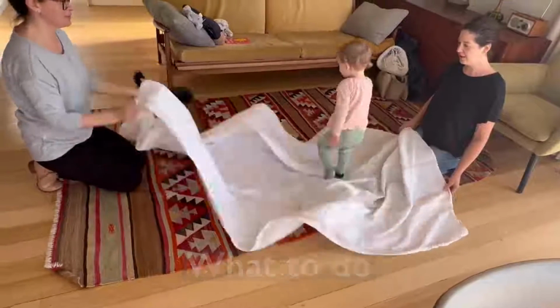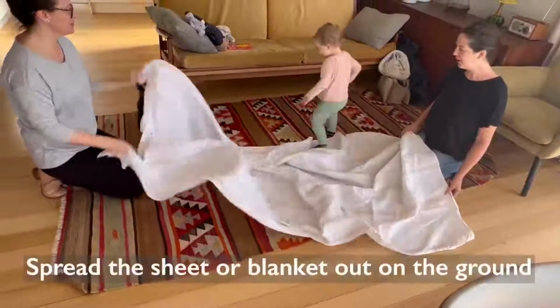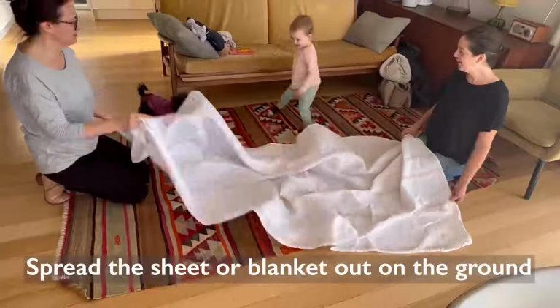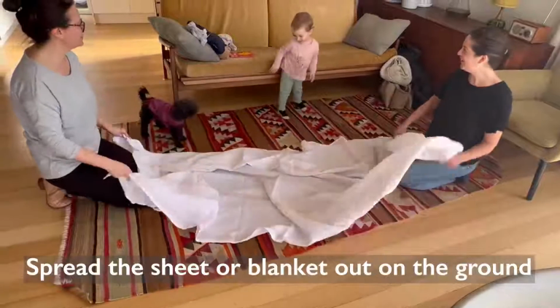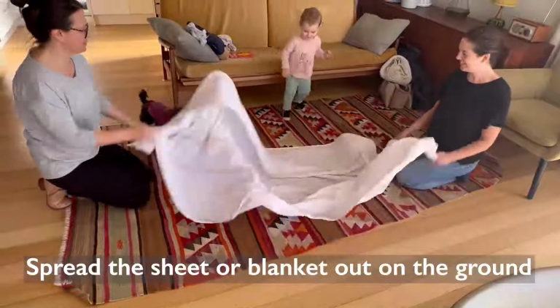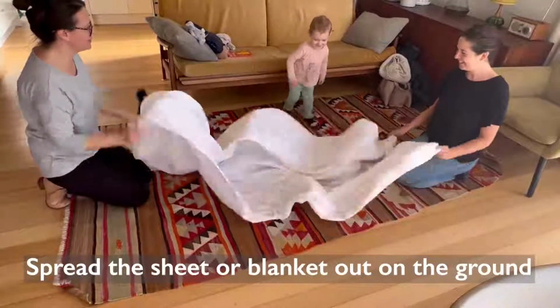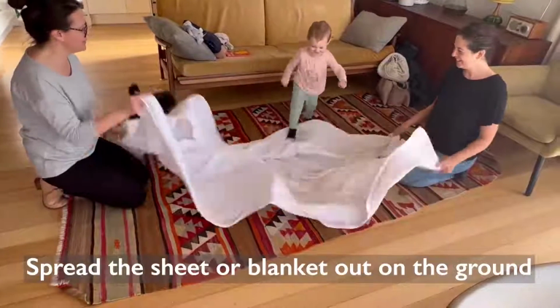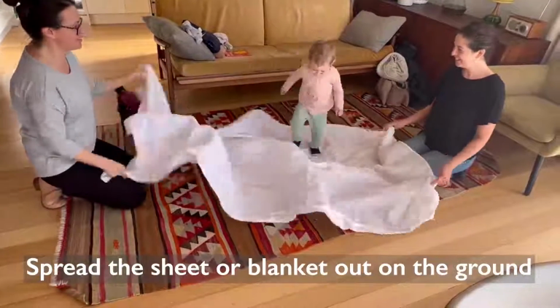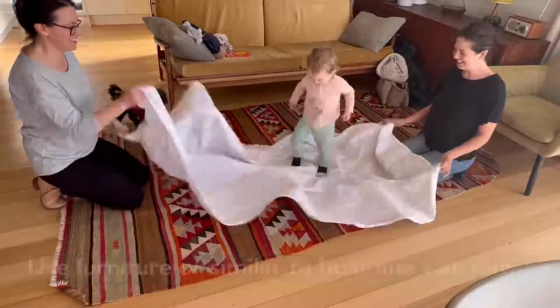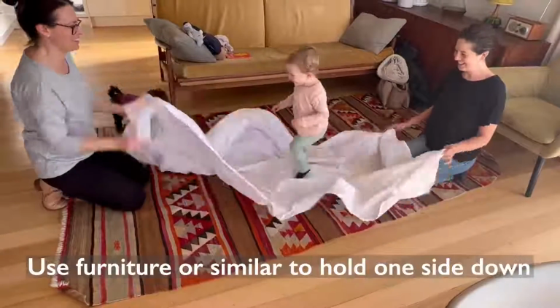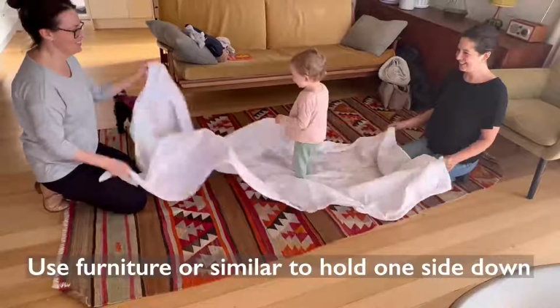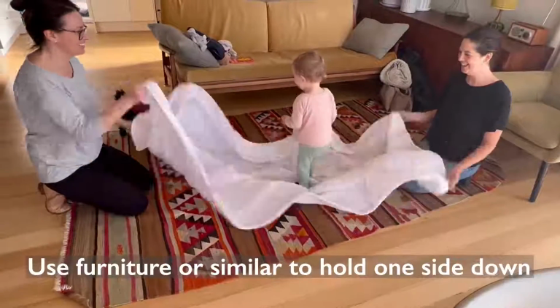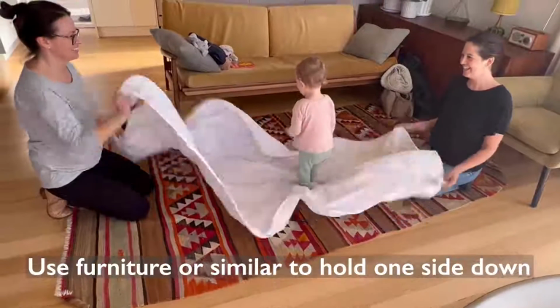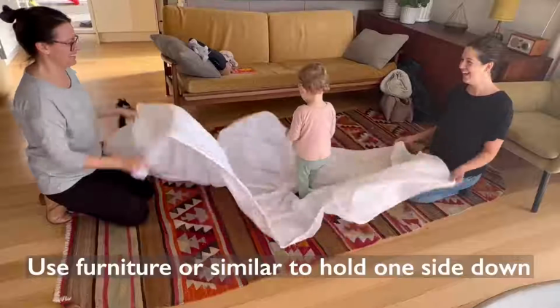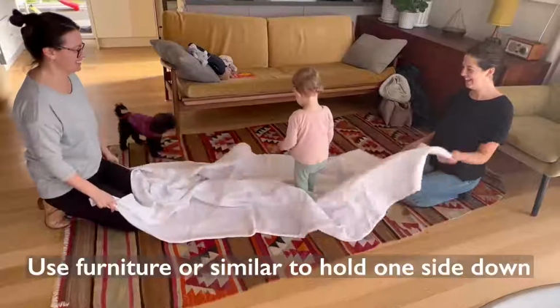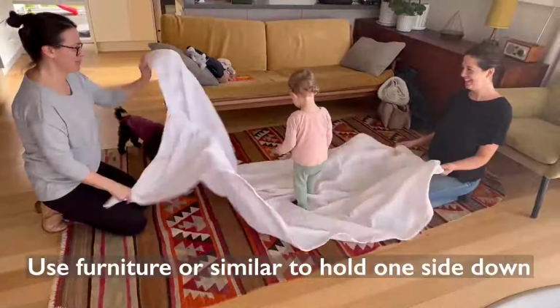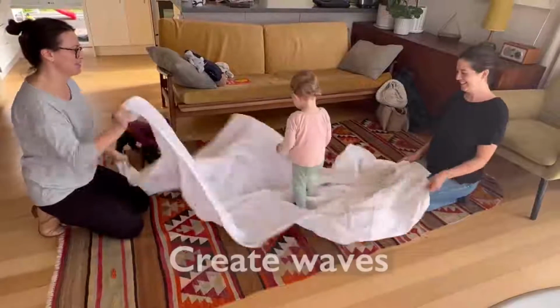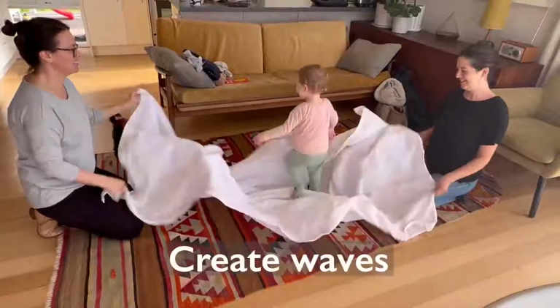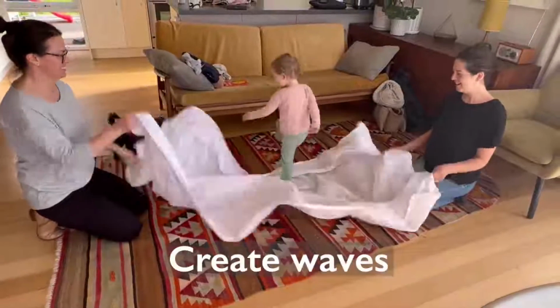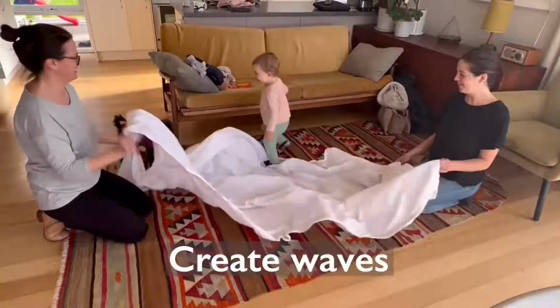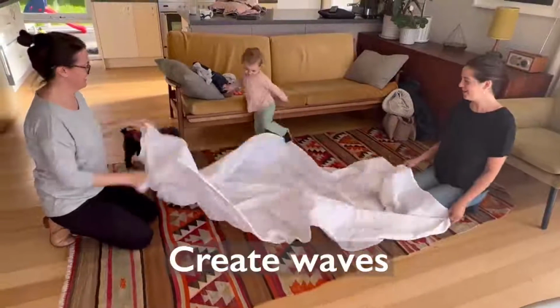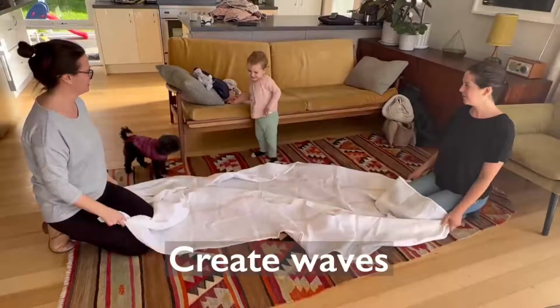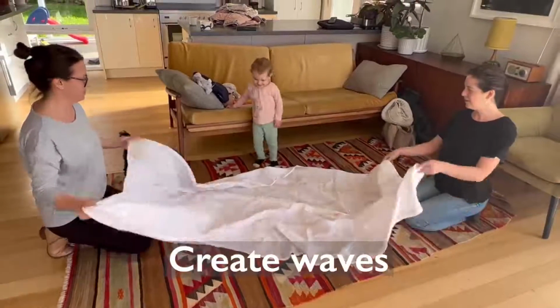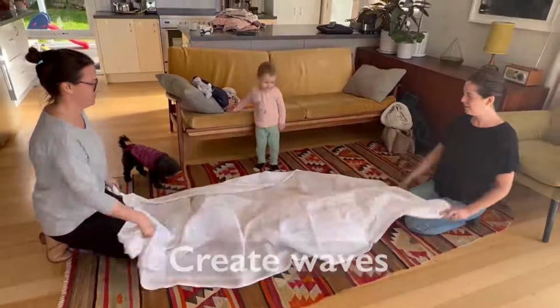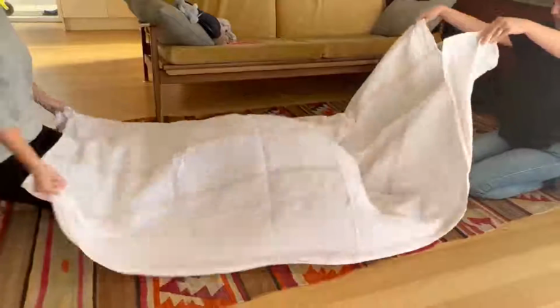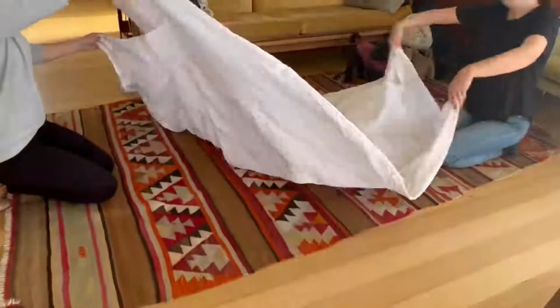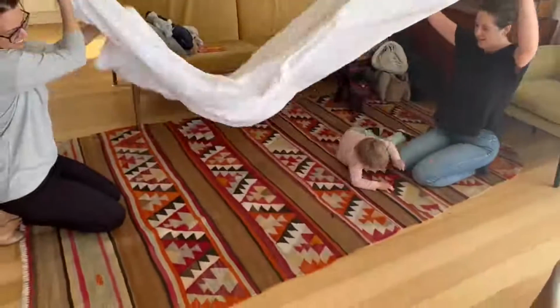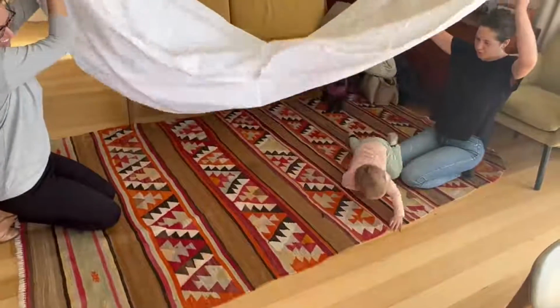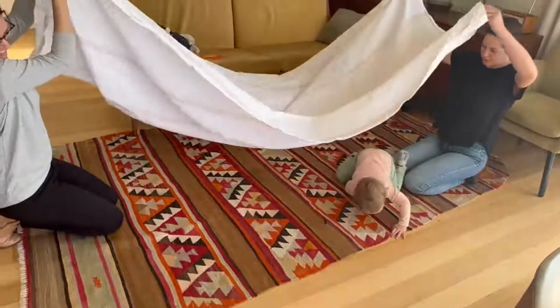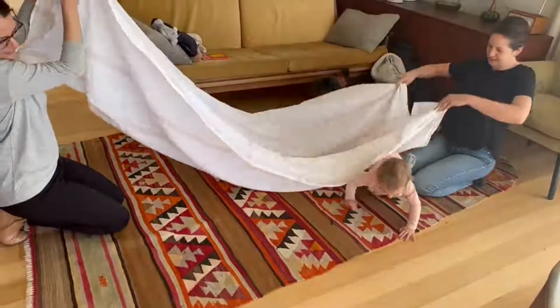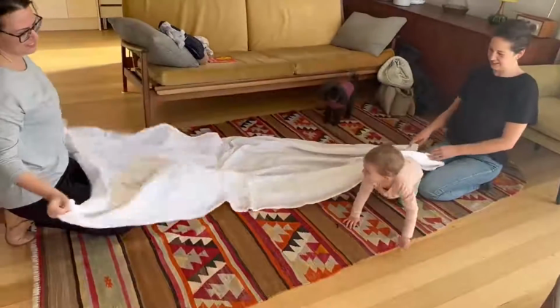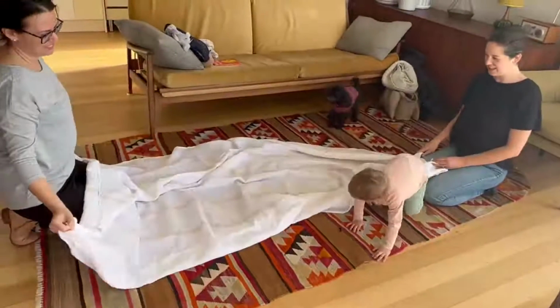Spread the sheet or blanket out on the ground and use furniture or something similar to hold one side down. Create waves by moving the blanket up and down, and have fun with your child, encouraging them to walk over or crawl under.